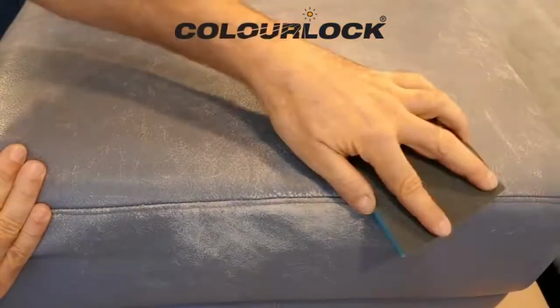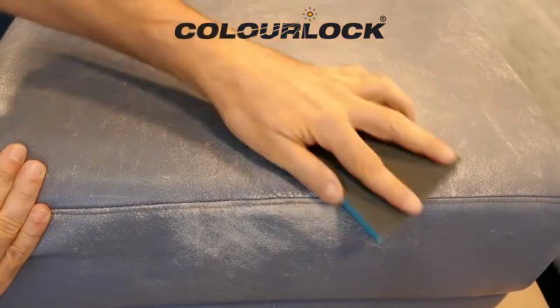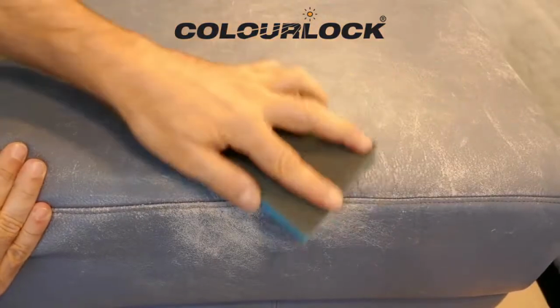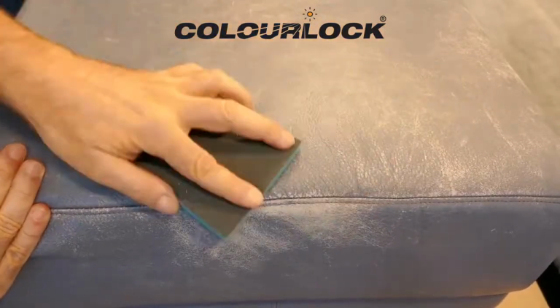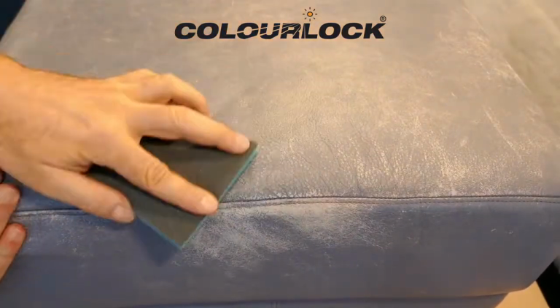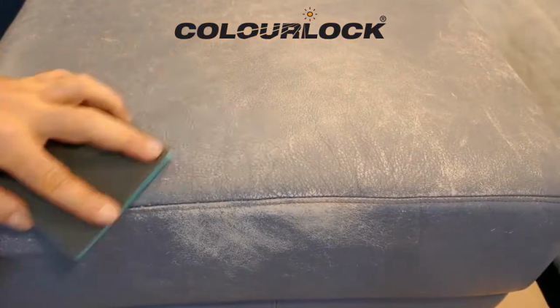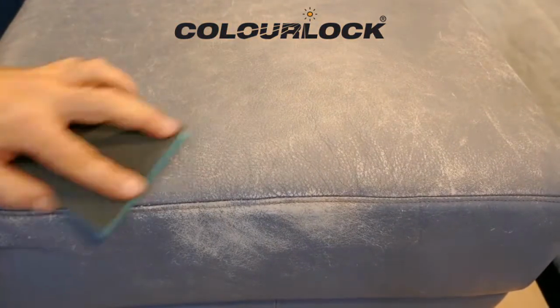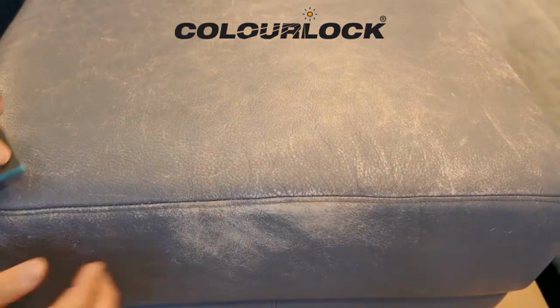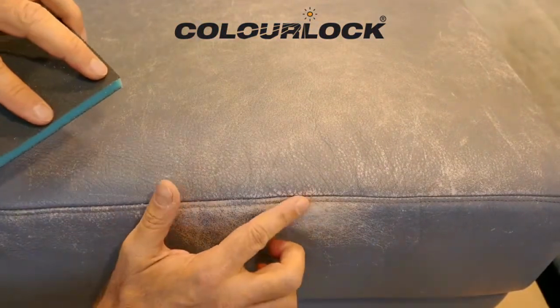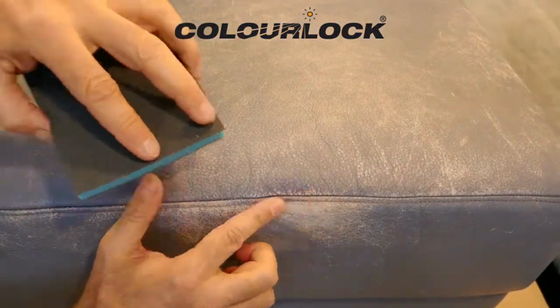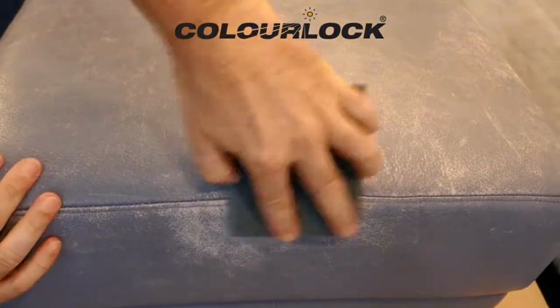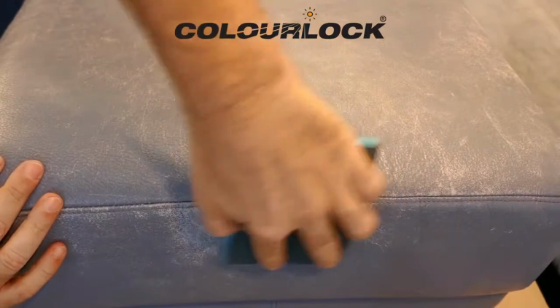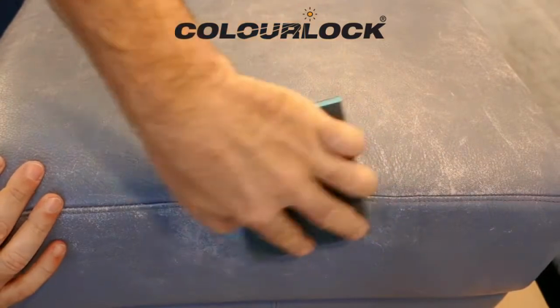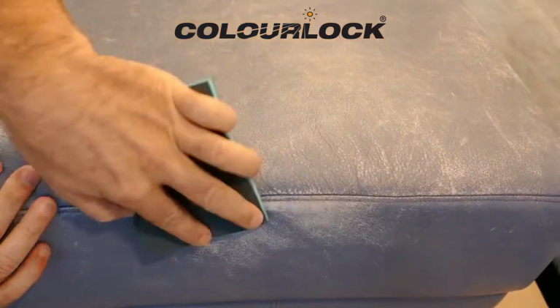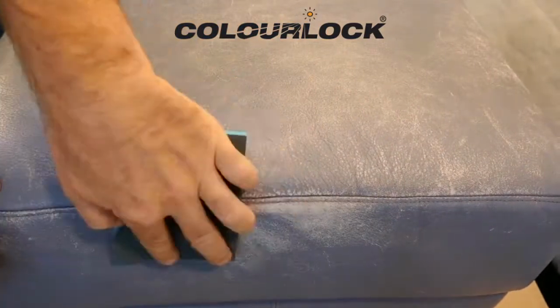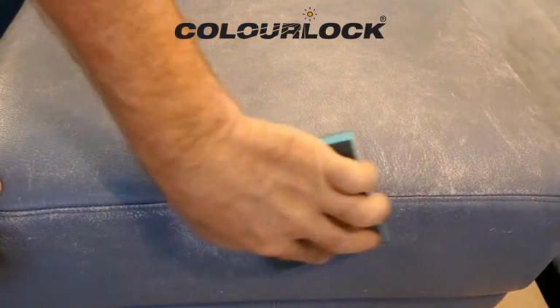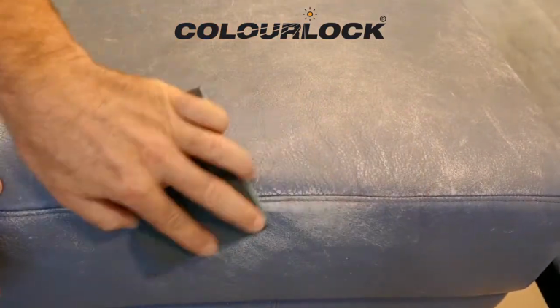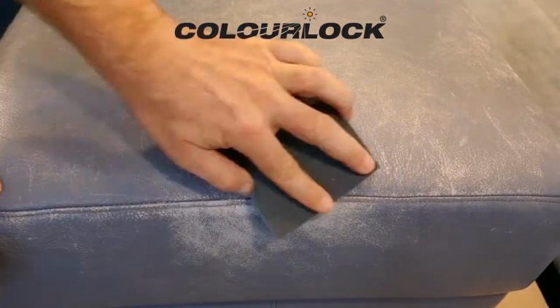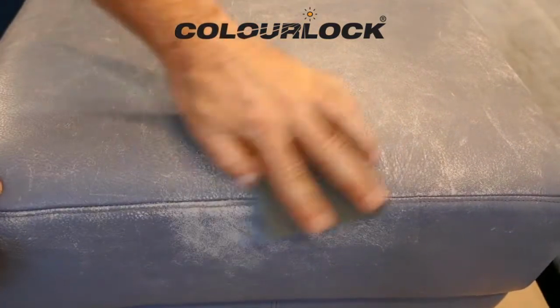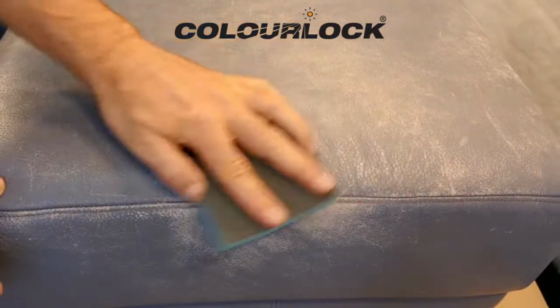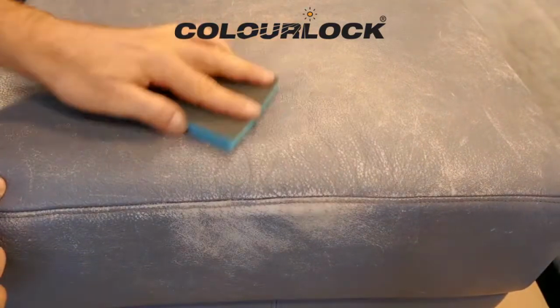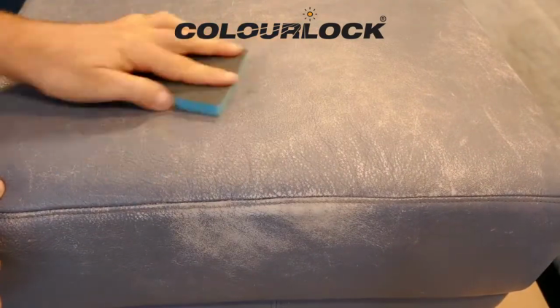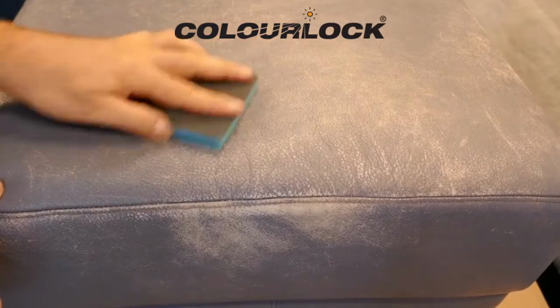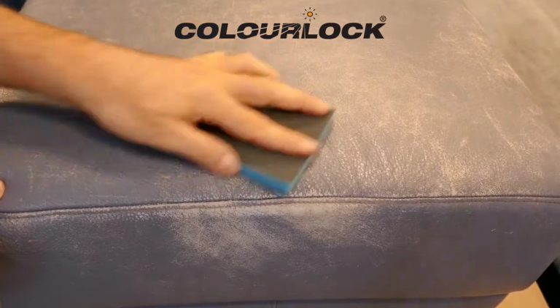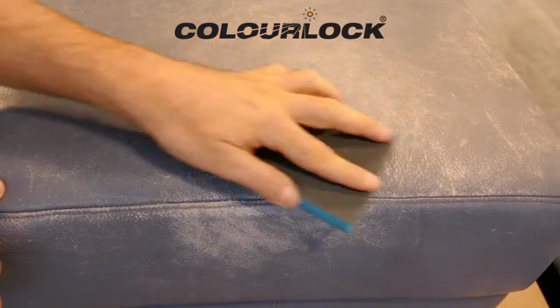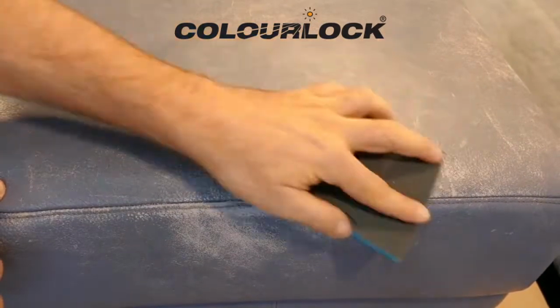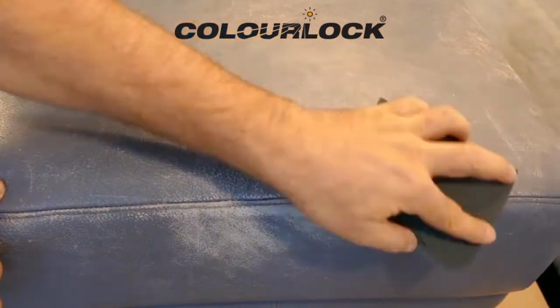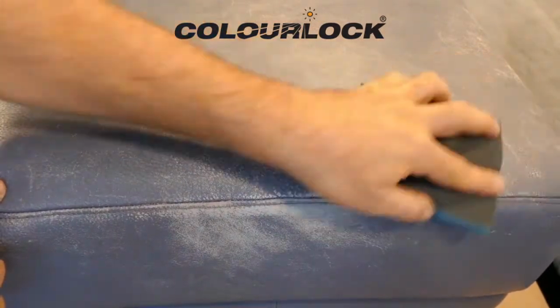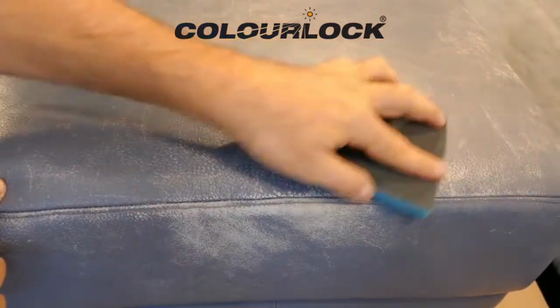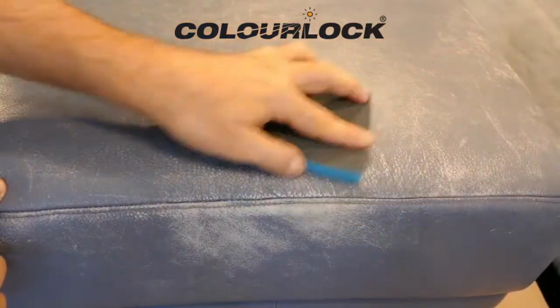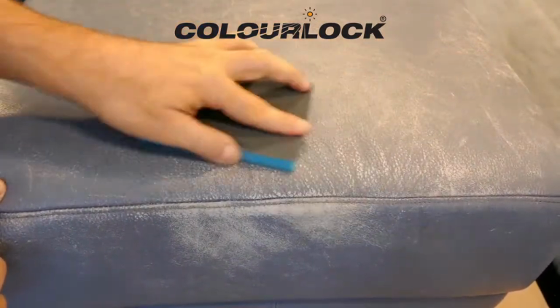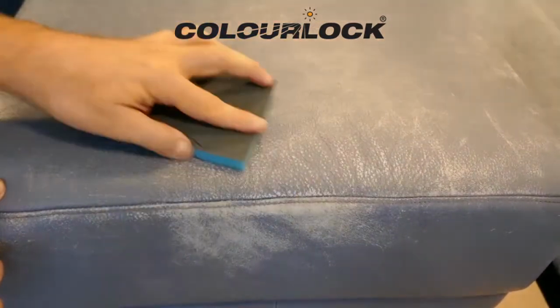Damaged surfaces are often rough and must be smoothed with a ColorLock leather sanding pad. Check if the surface is nice and smooth. Be careful on the seams — do not sand too hard to avoid damage to the thread. Dedust afterwards with ColorLock leather cleaning spirit.